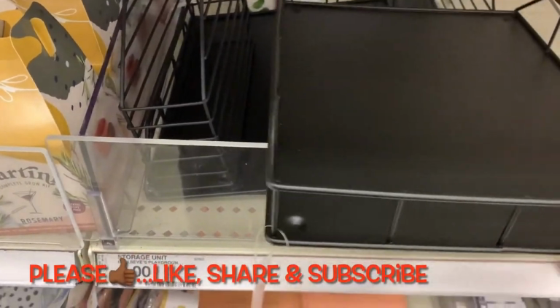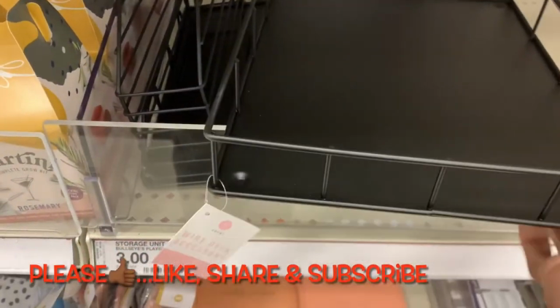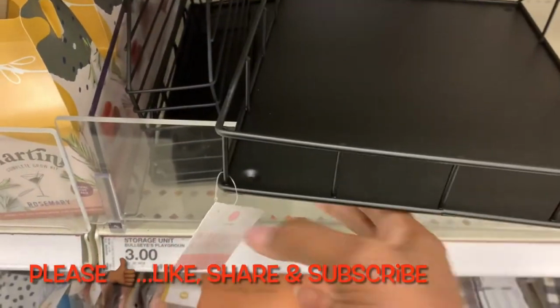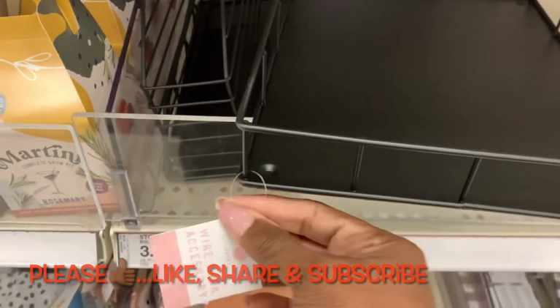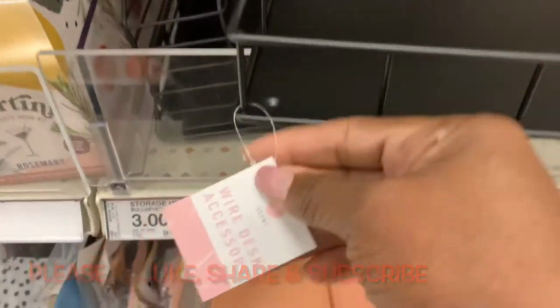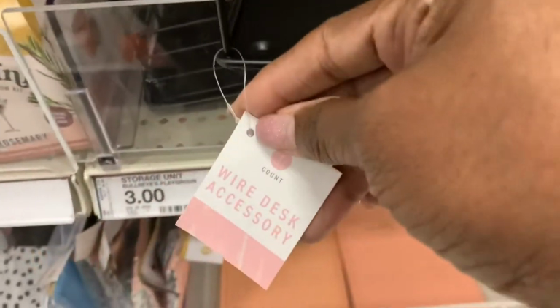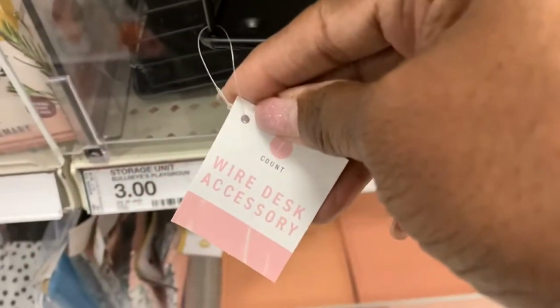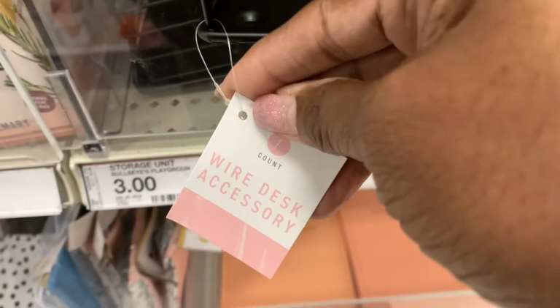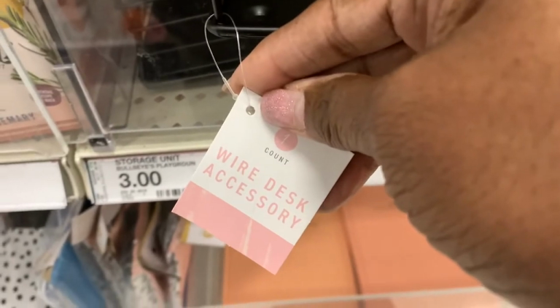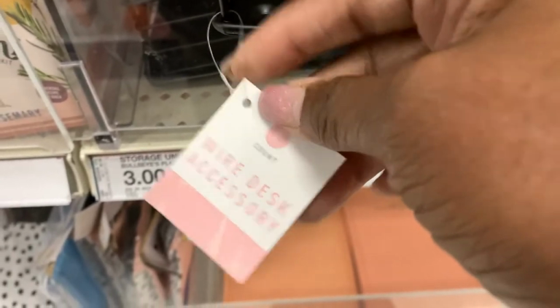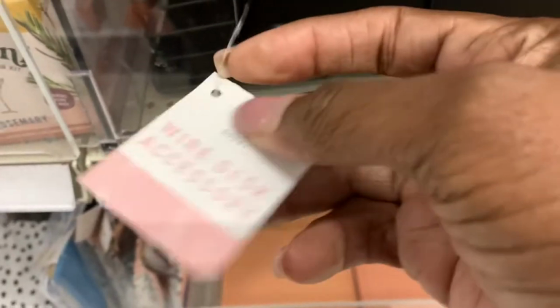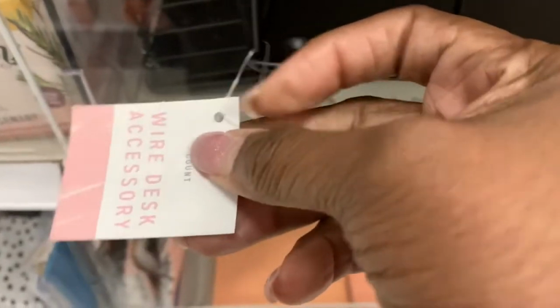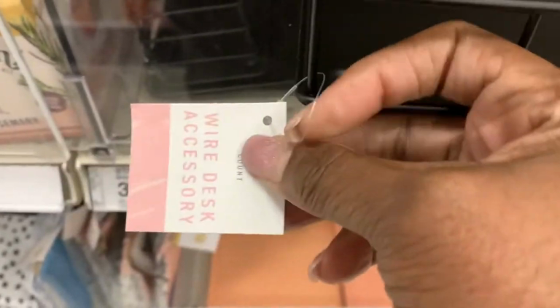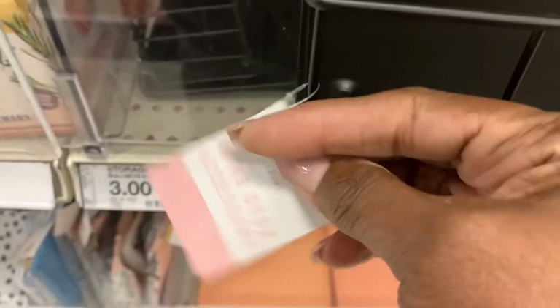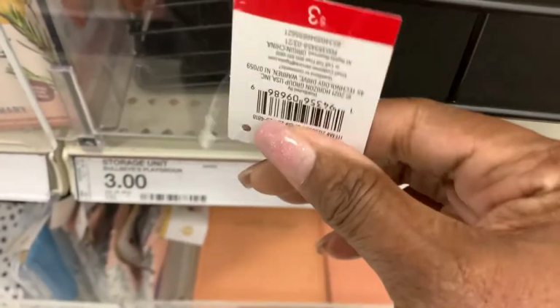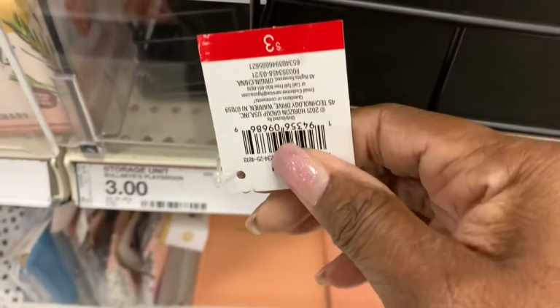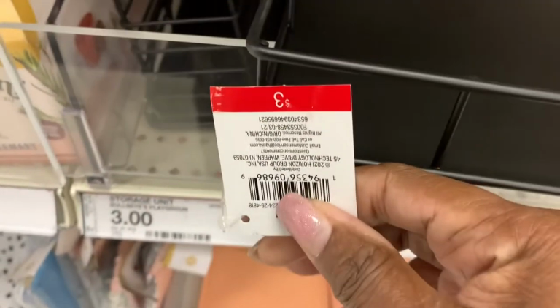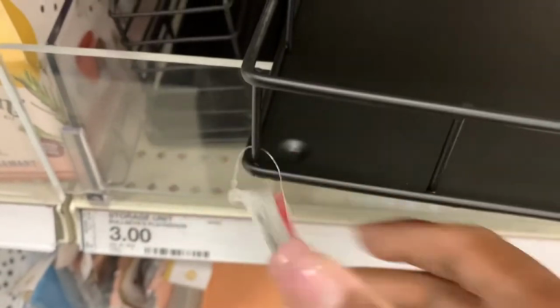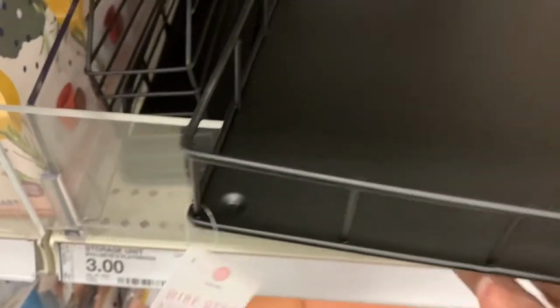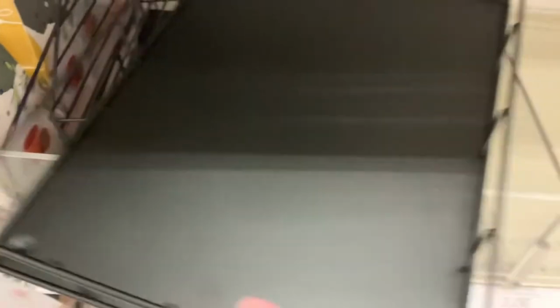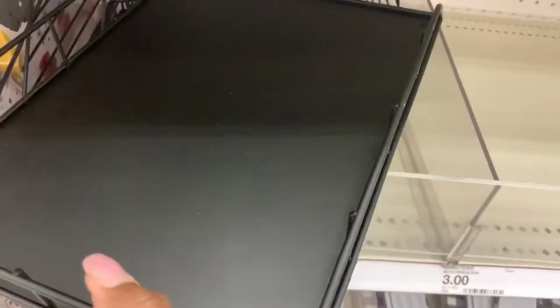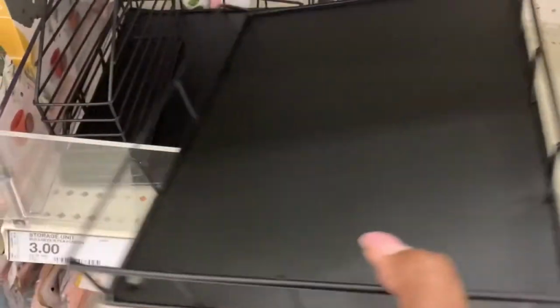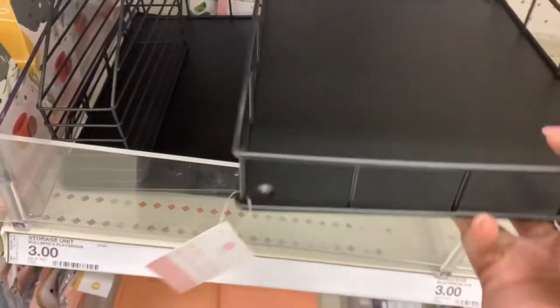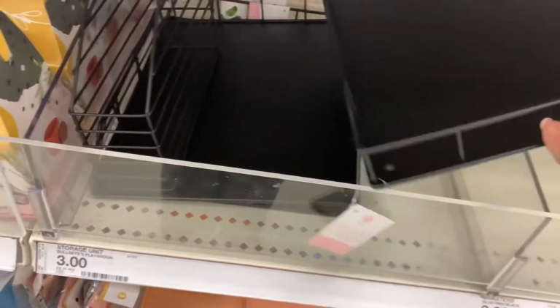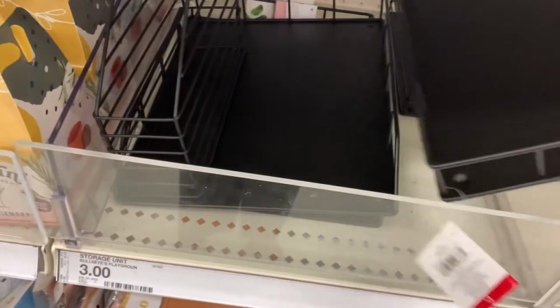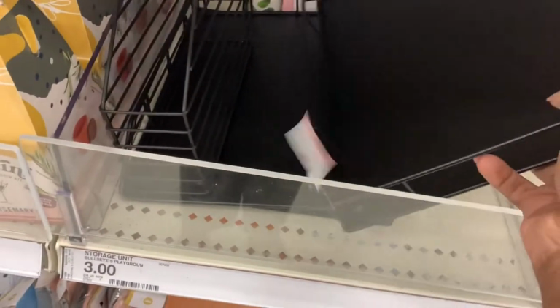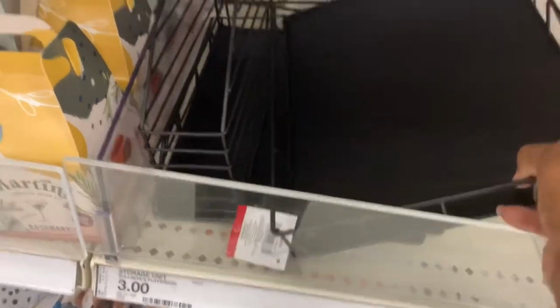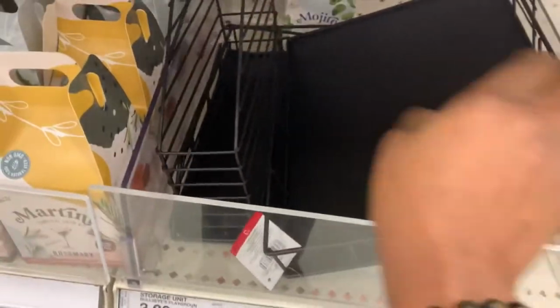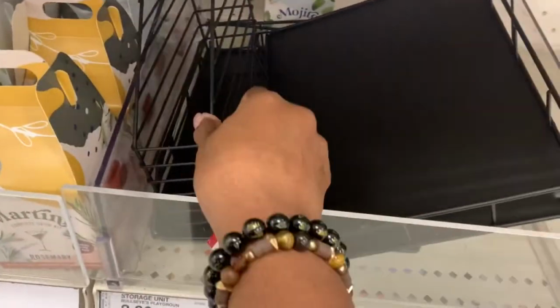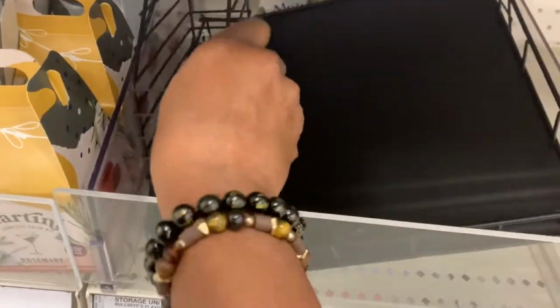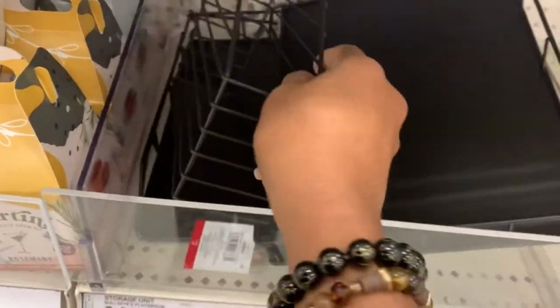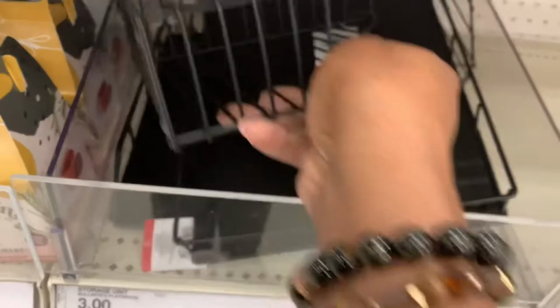If you're enjoying this video, please hit that like button and give me a thumbs up. Feel free to check out my playlist with other restock items from the Target Dollar Spot. And don't forget to check me out on Facebook and Instagram at YoYoFunds. Let's keep going — I'm sure I've got more to show you.